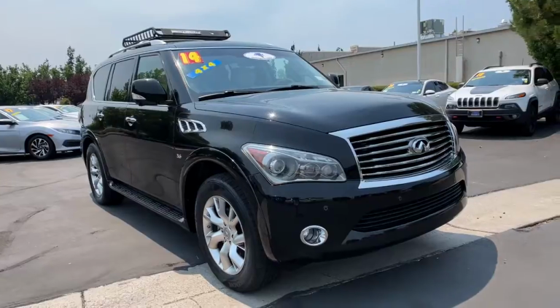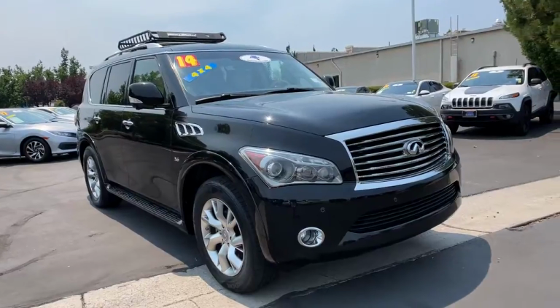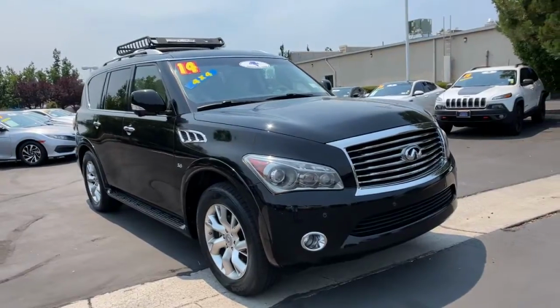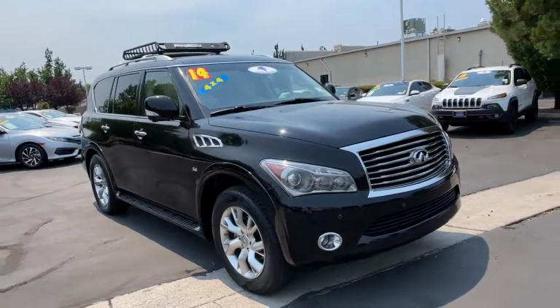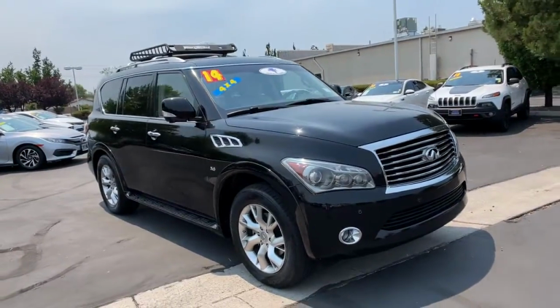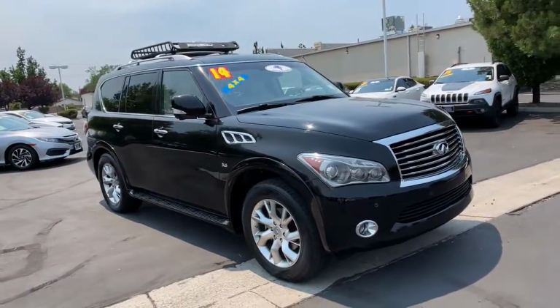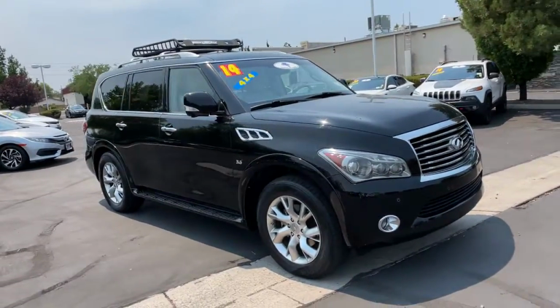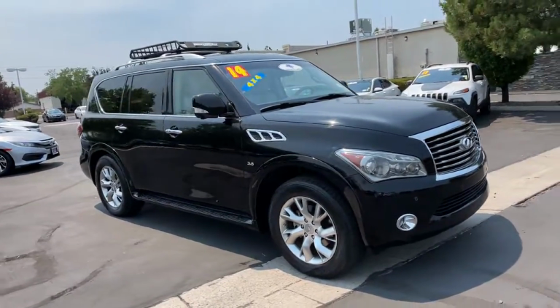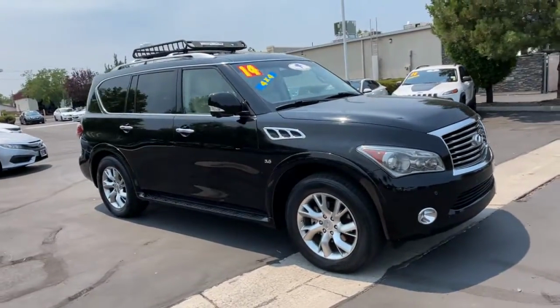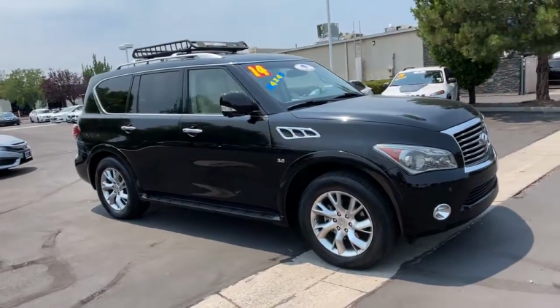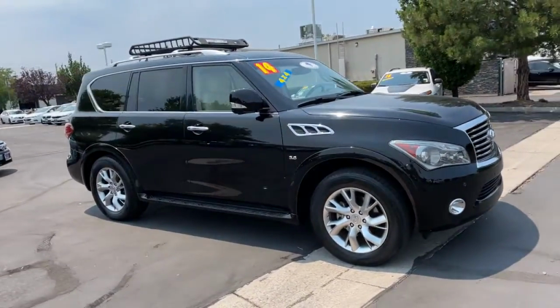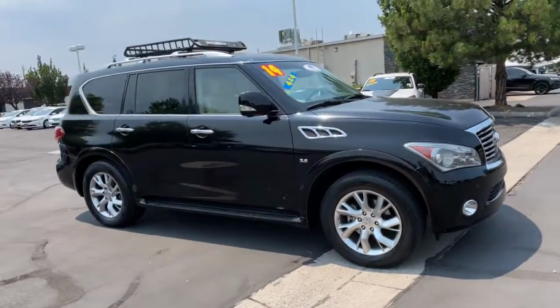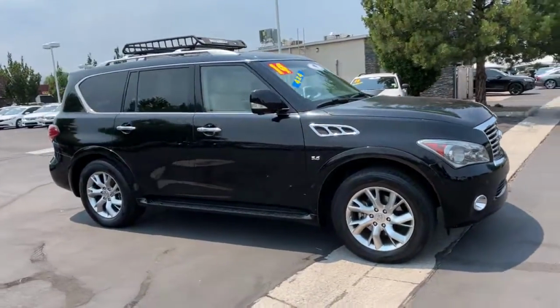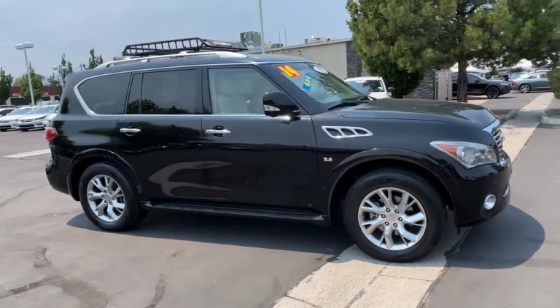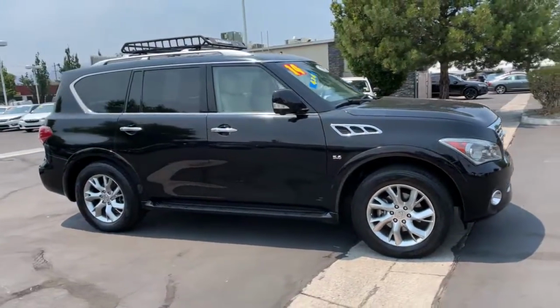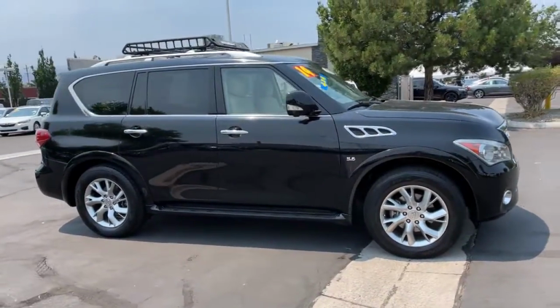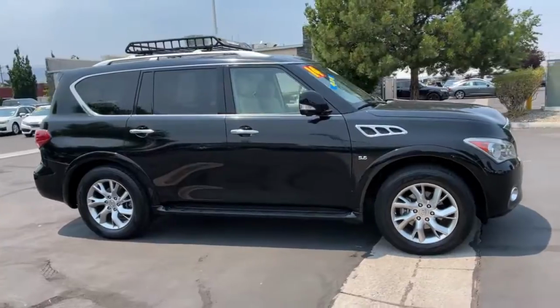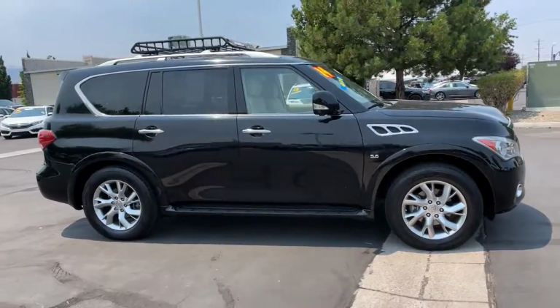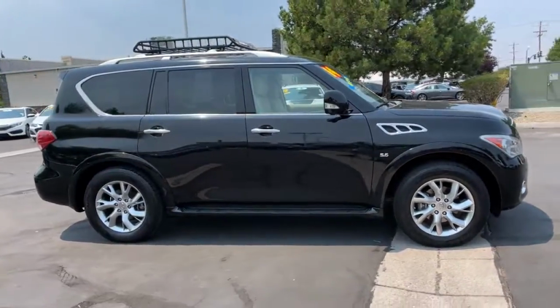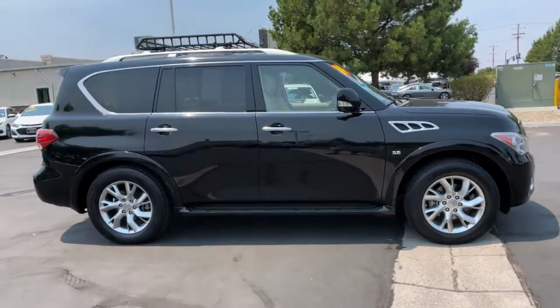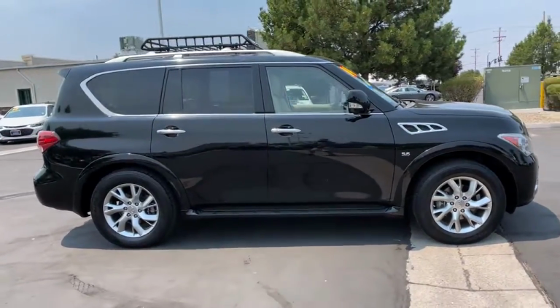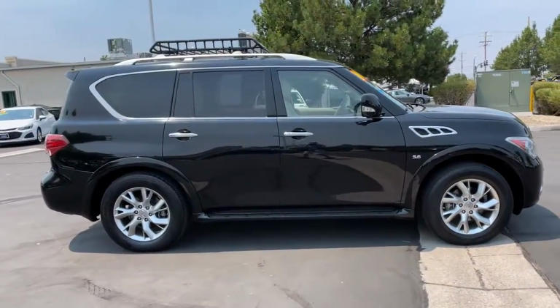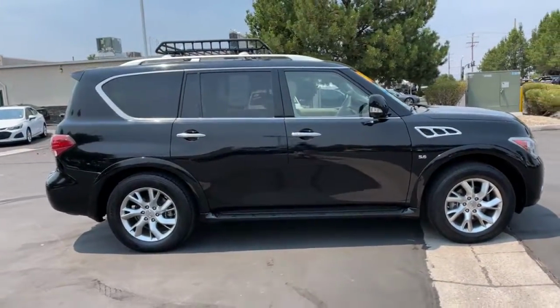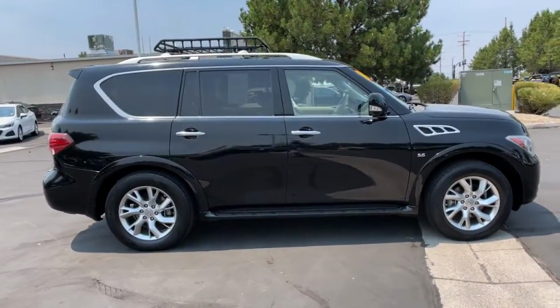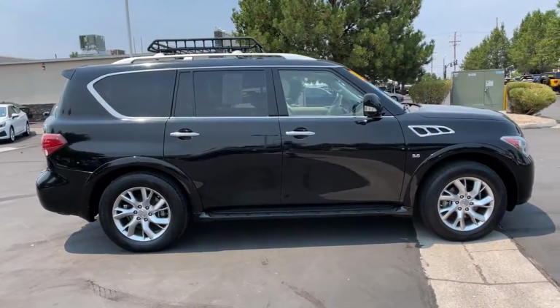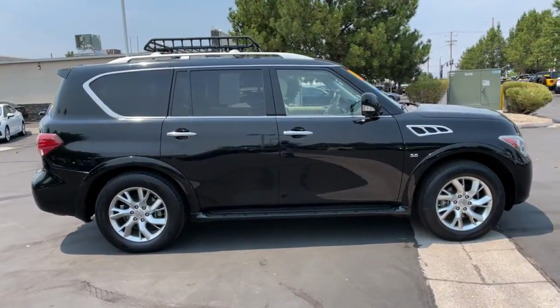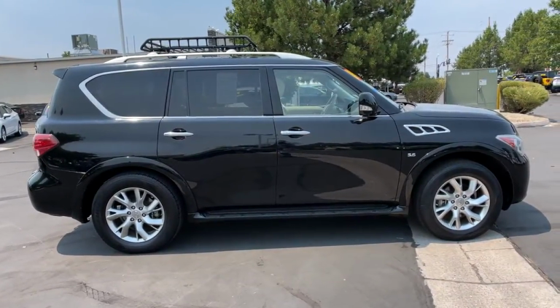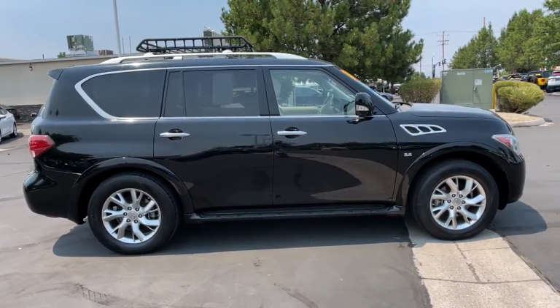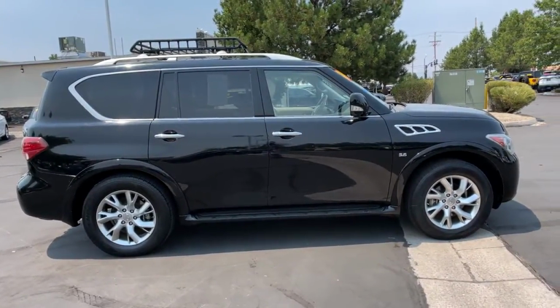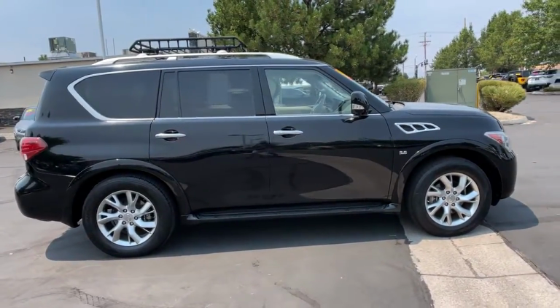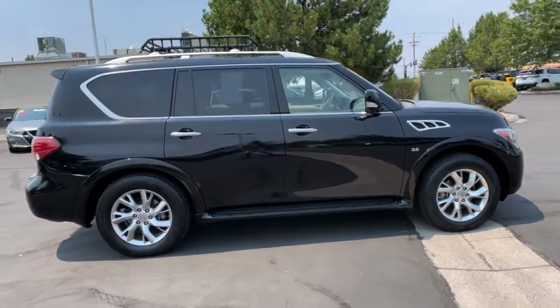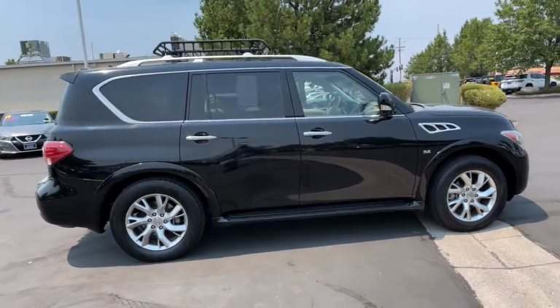You will love the features of this 2014 Infiniti QX80. With less than 90,000 miles on the odometer, this vehicle stands out from the rest.